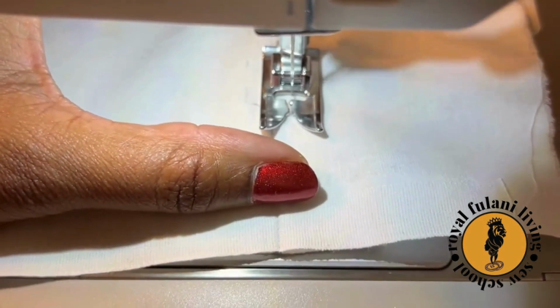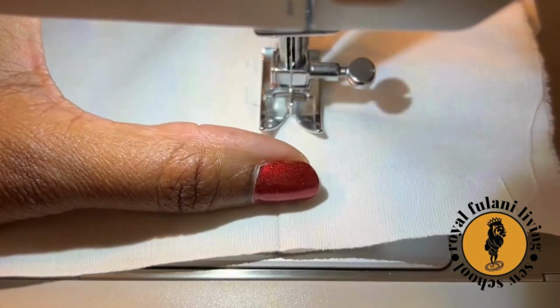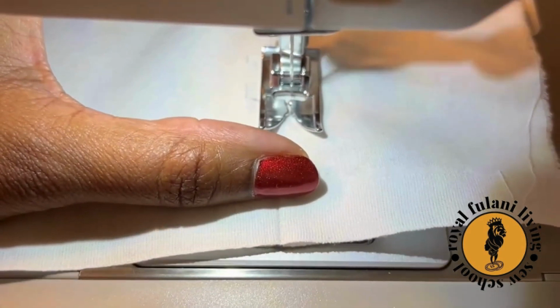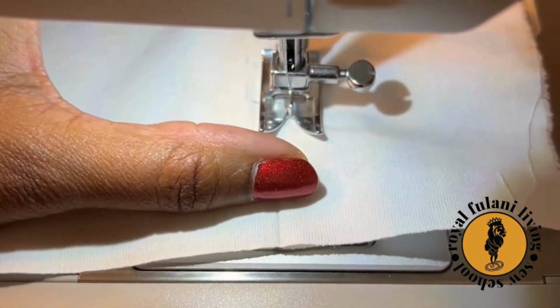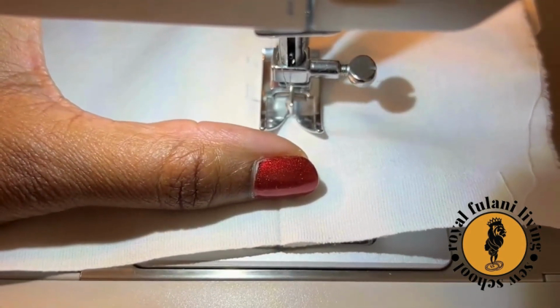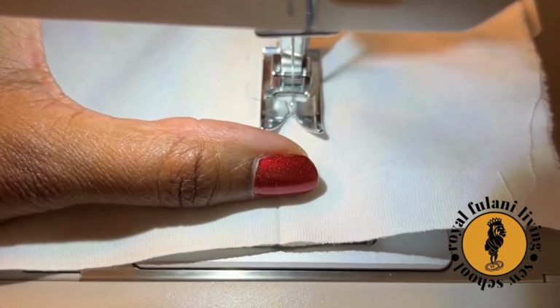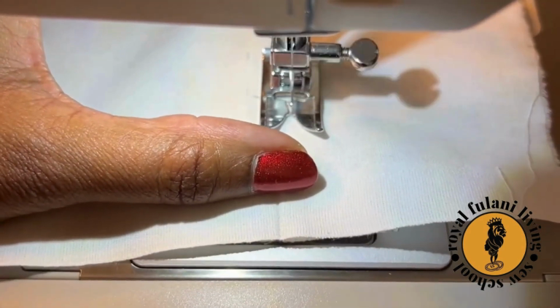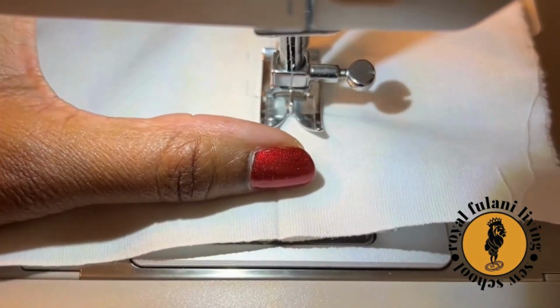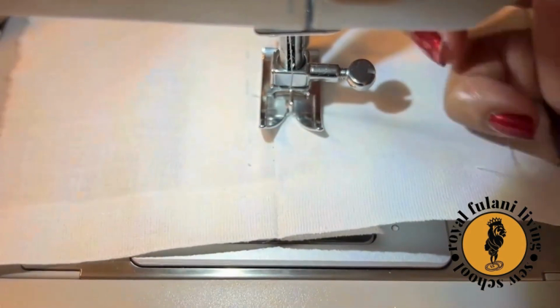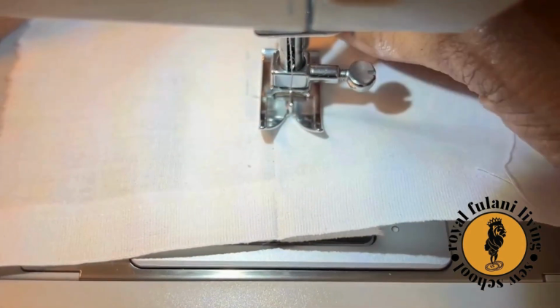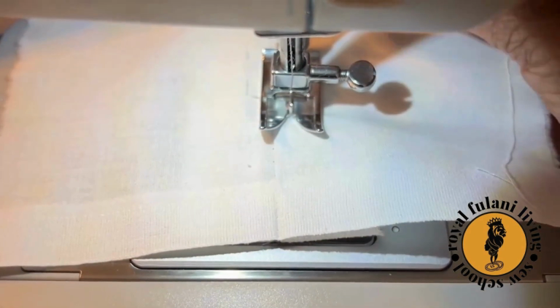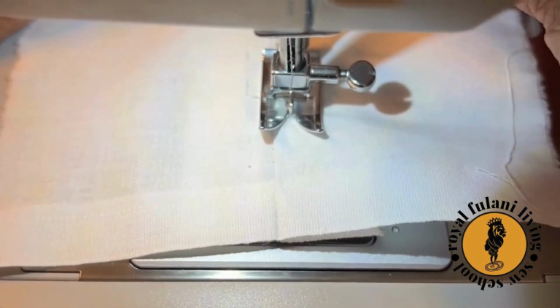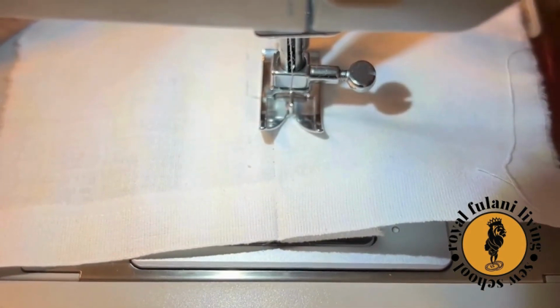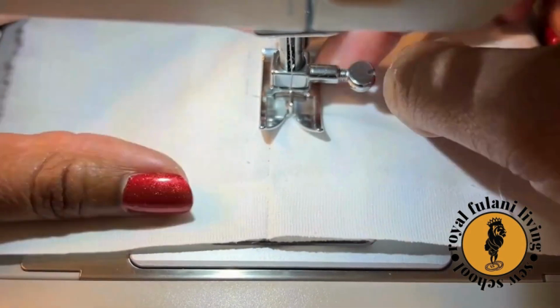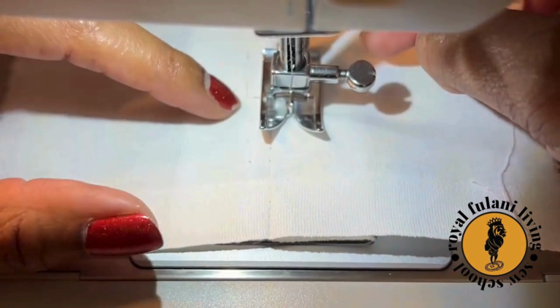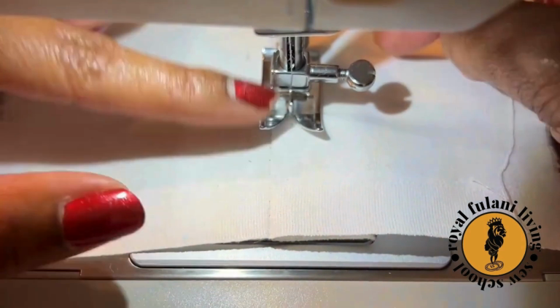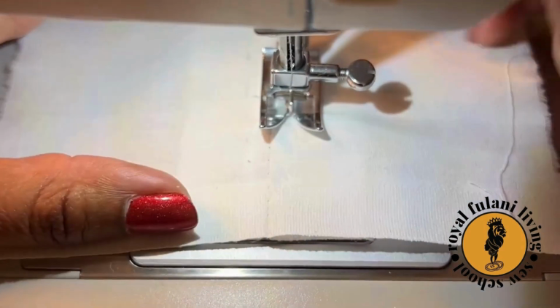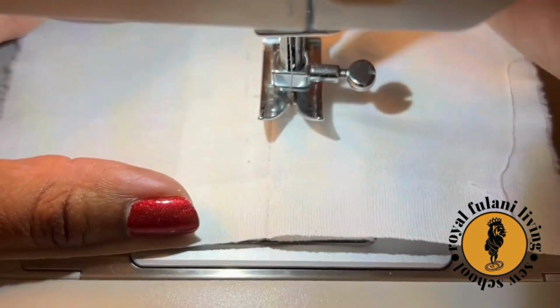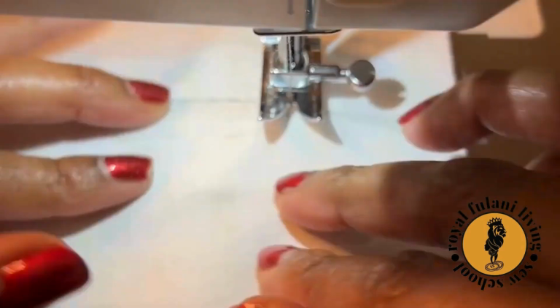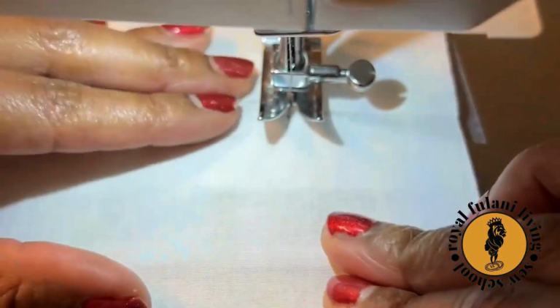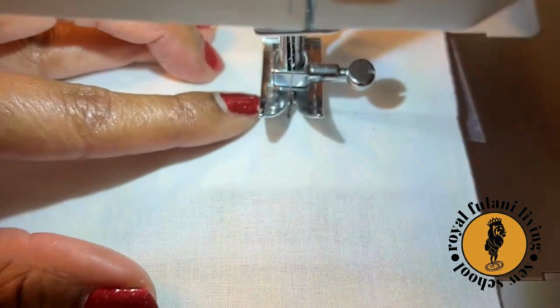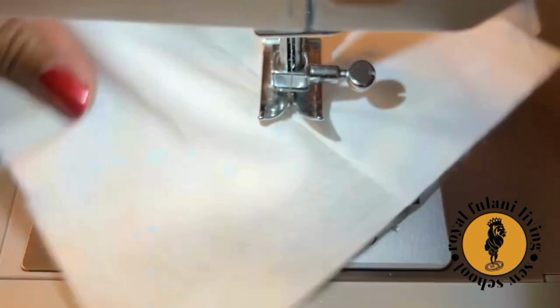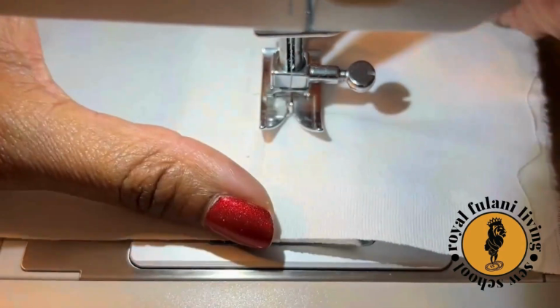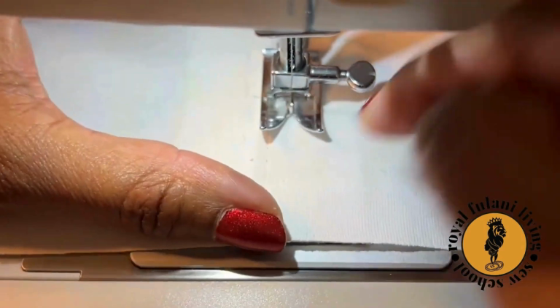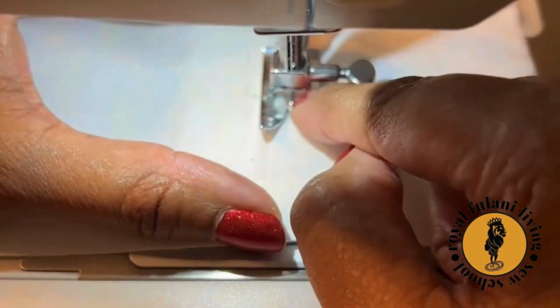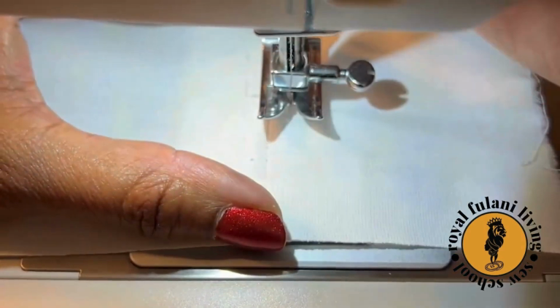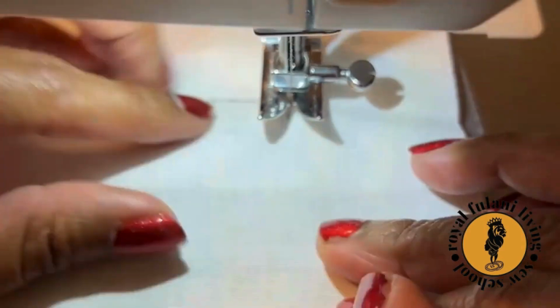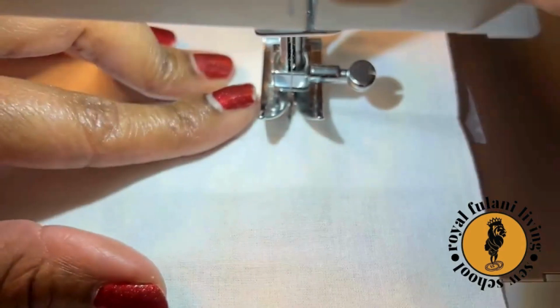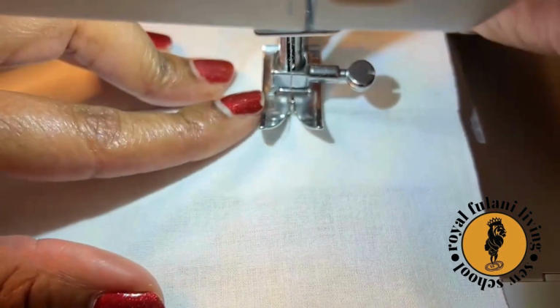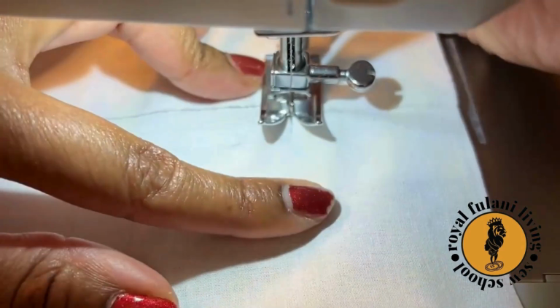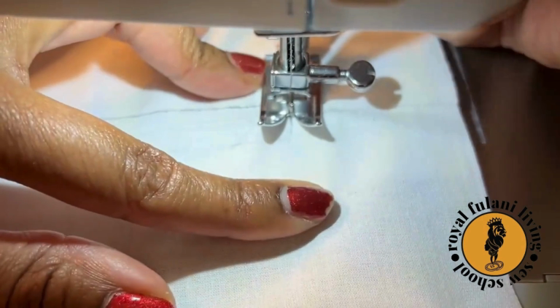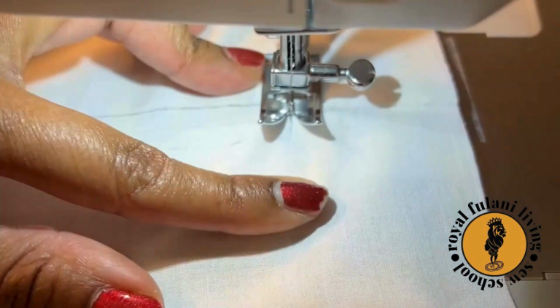Slowly sew towards the corner — you're about to pivot. Sink your needle into the corner, then lift your sewing machine foot and rotate your sample.